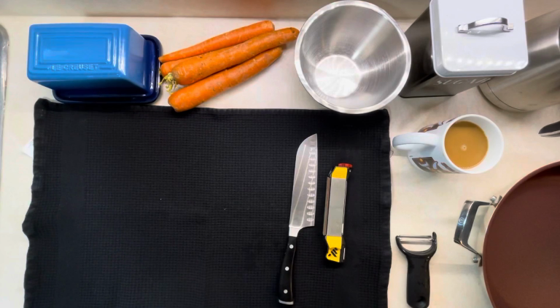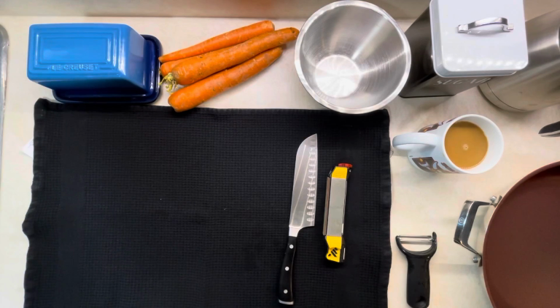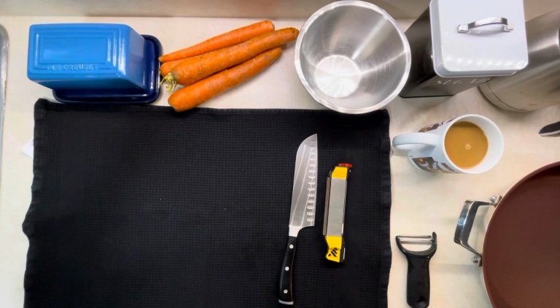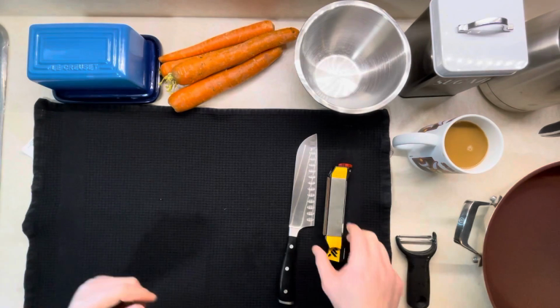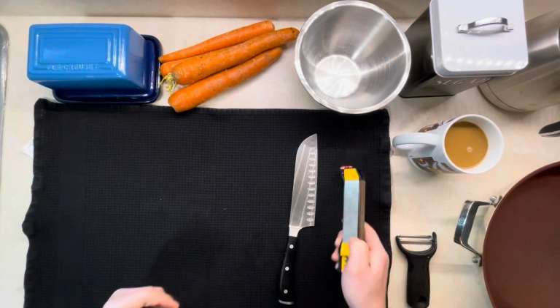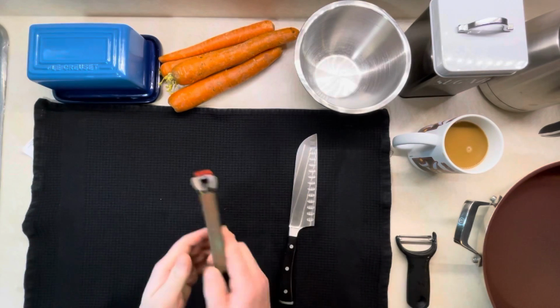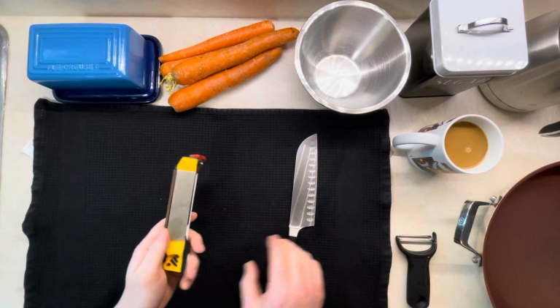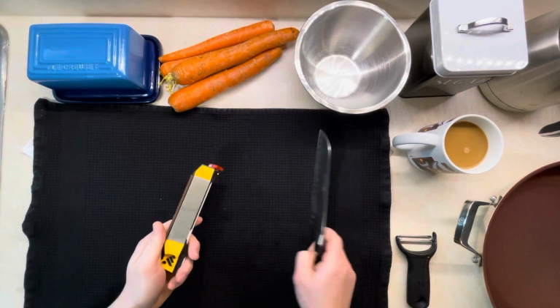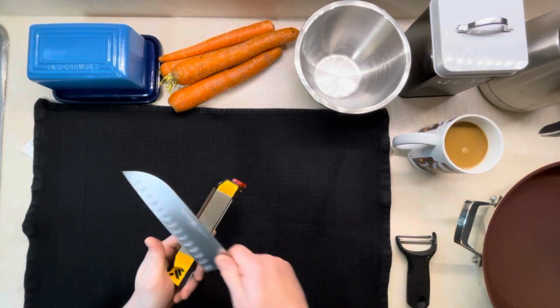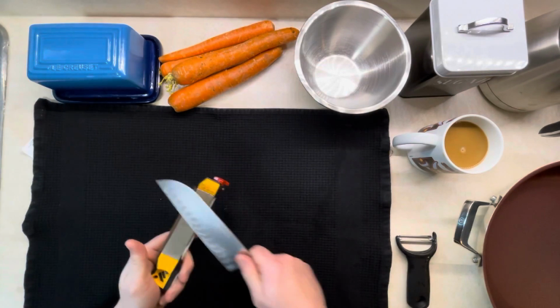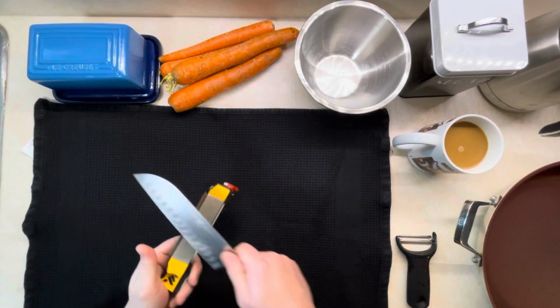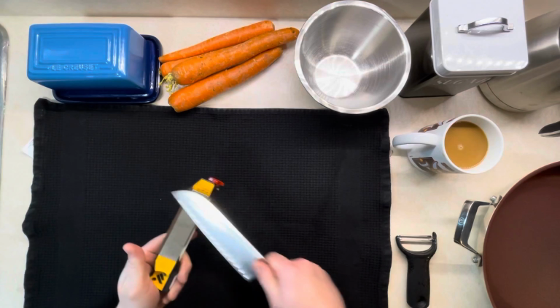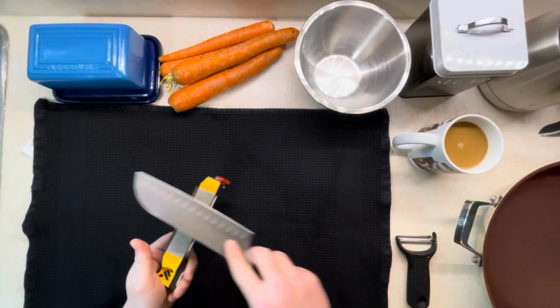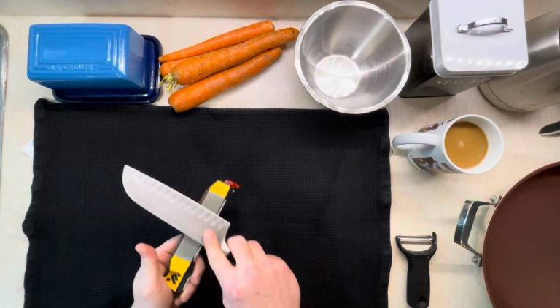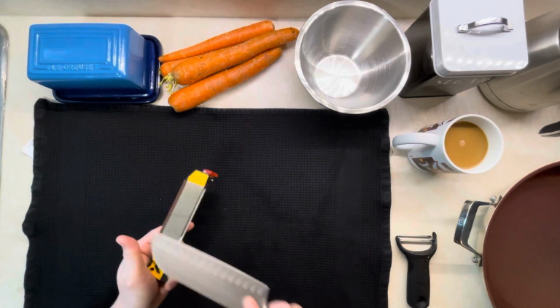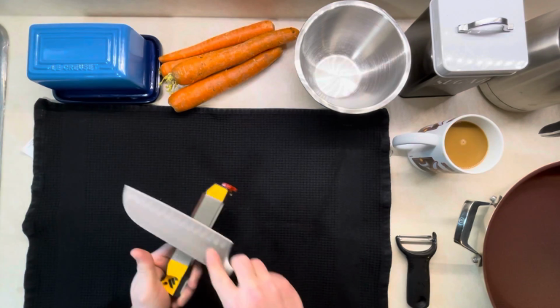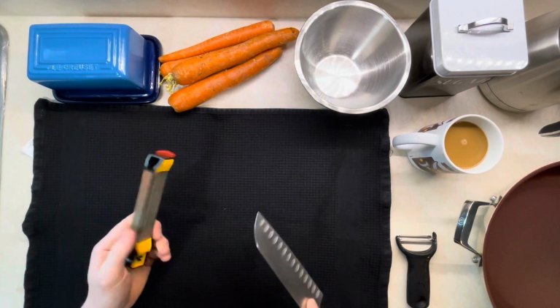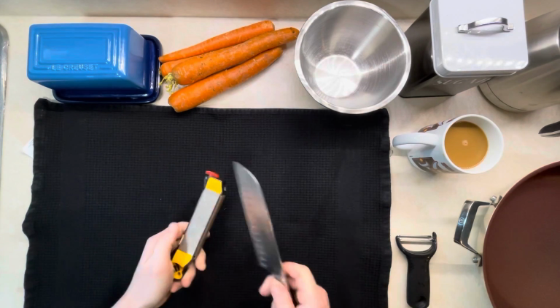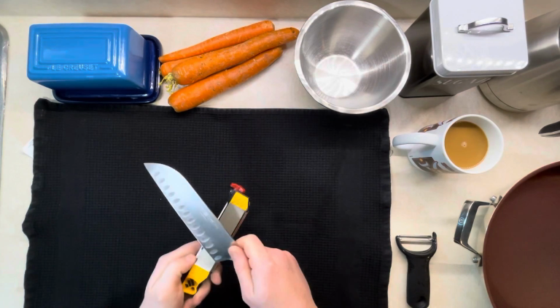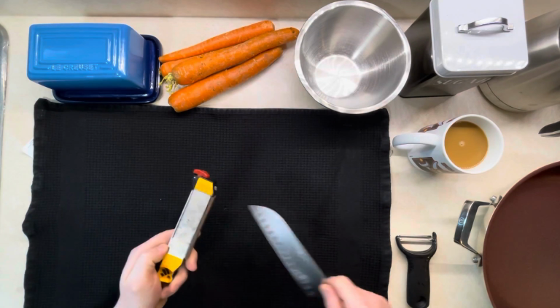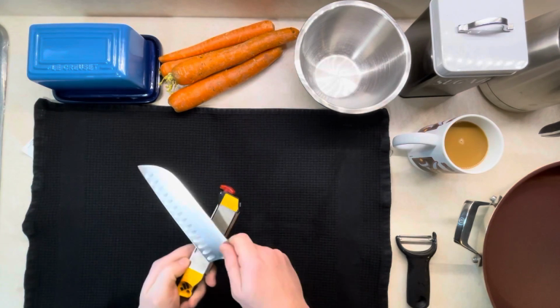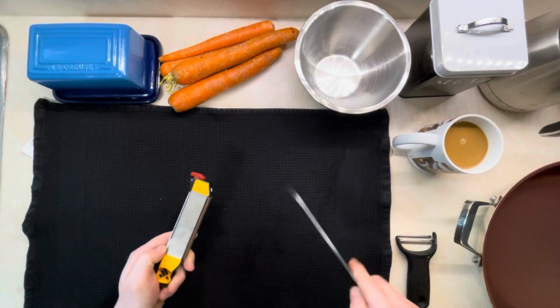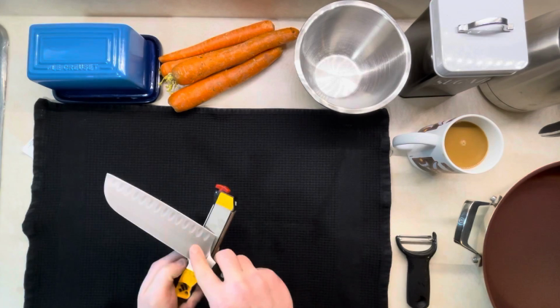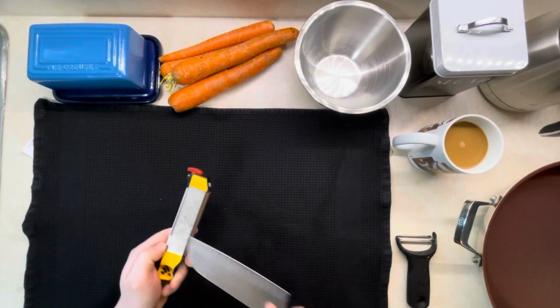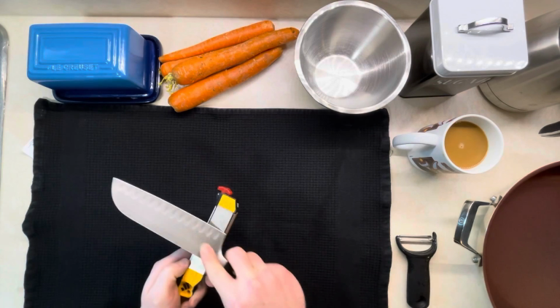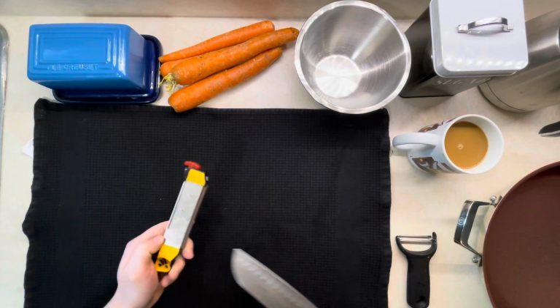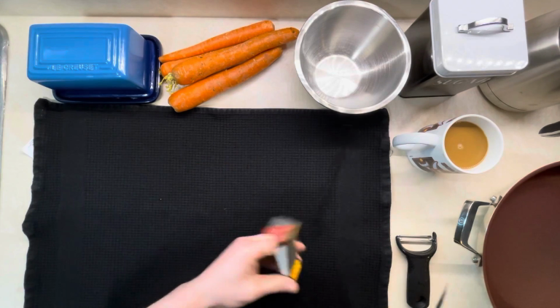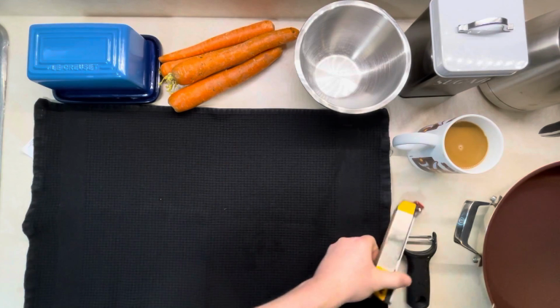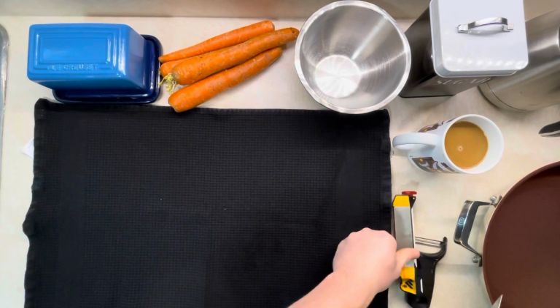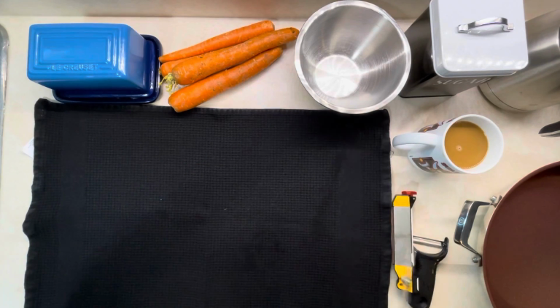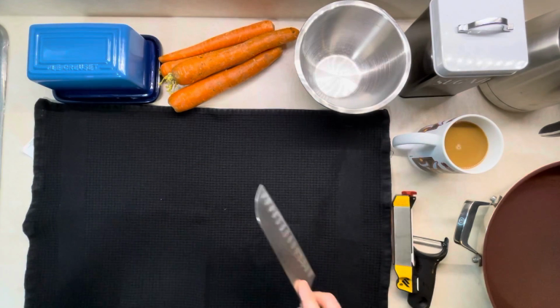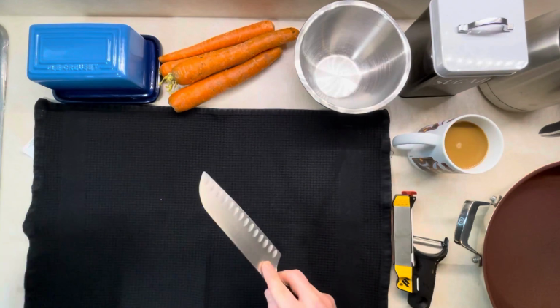Good afternoon folks, and welcome back to another episode of Cooking in Plaid, where all we need is an idea, a sharp knife, and a plaid shirt. As usual, recipes around here are optional.